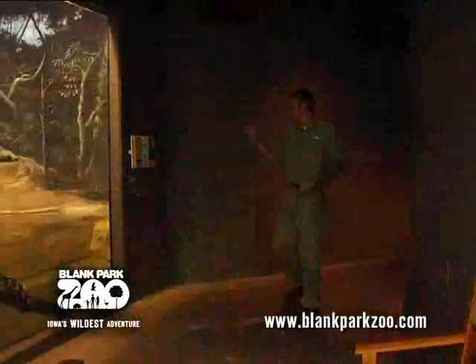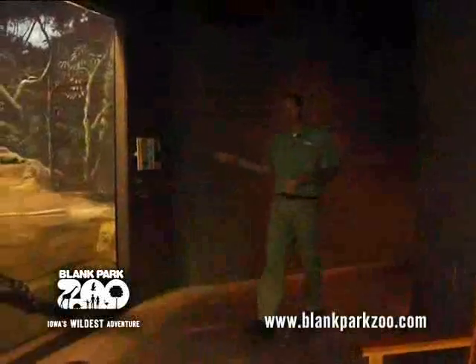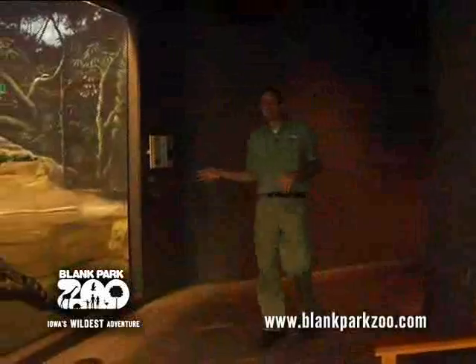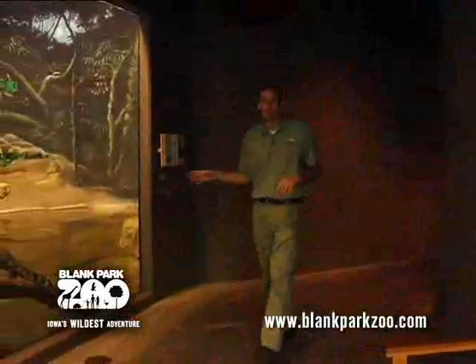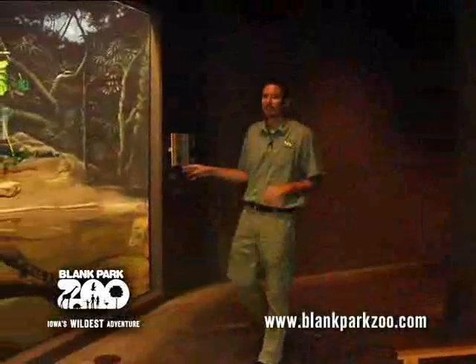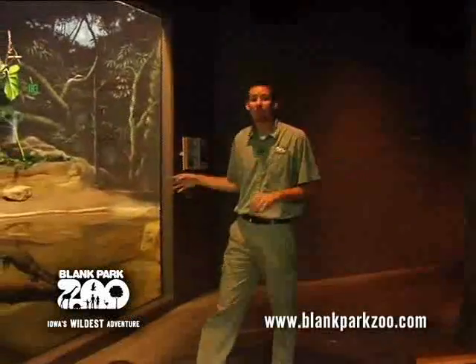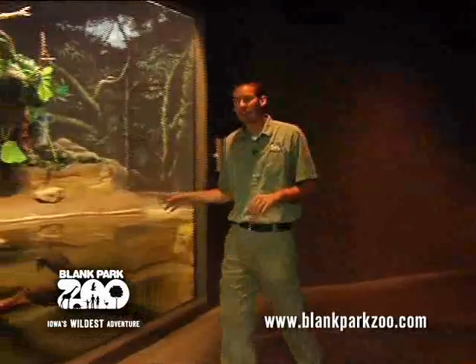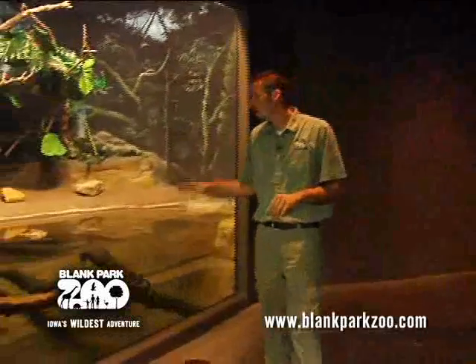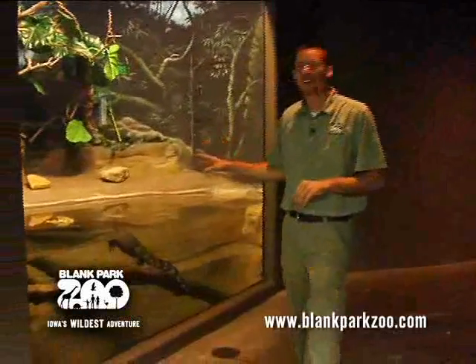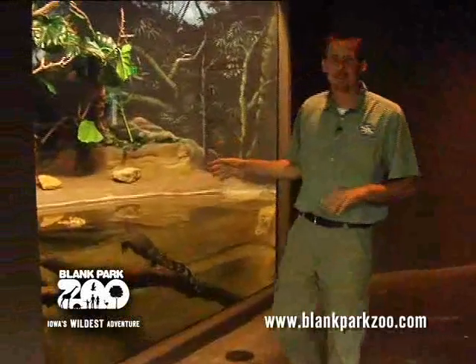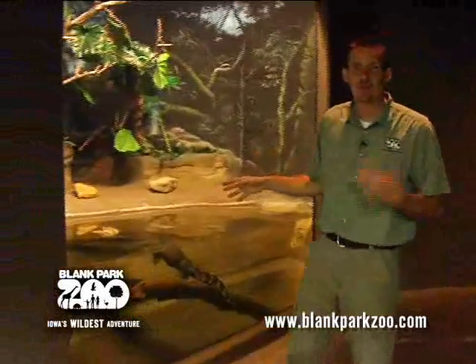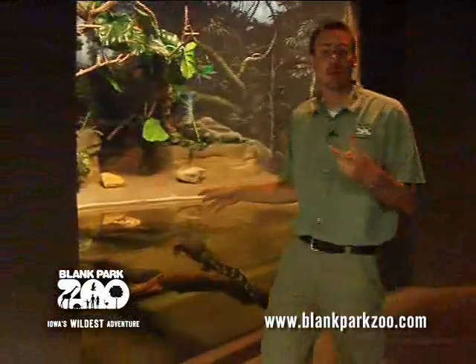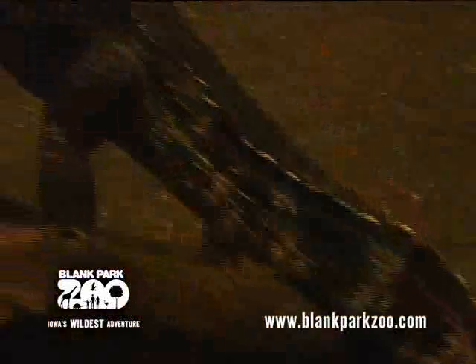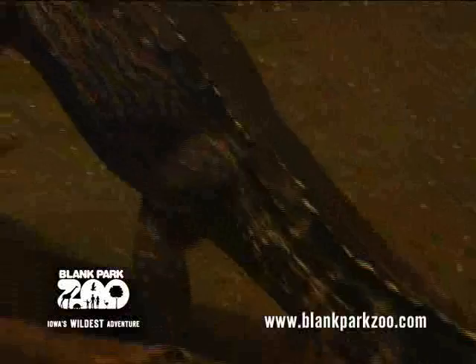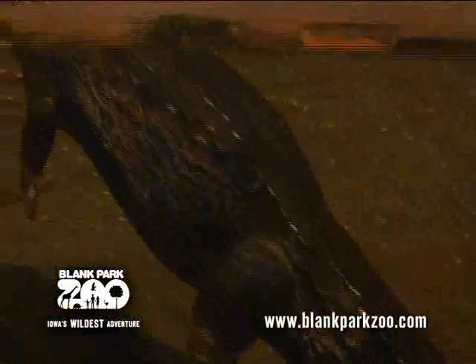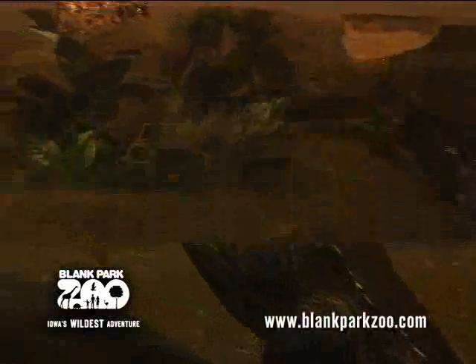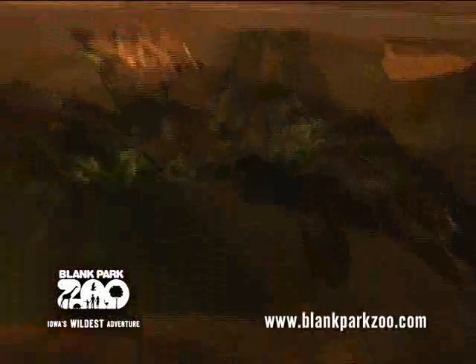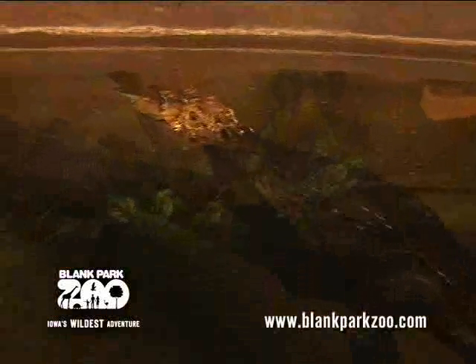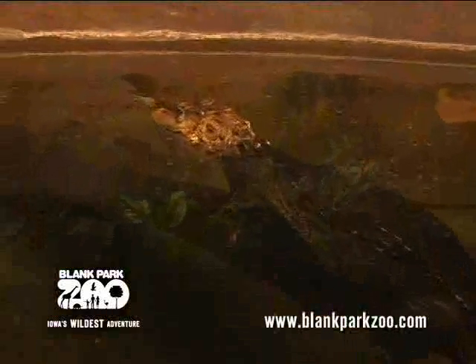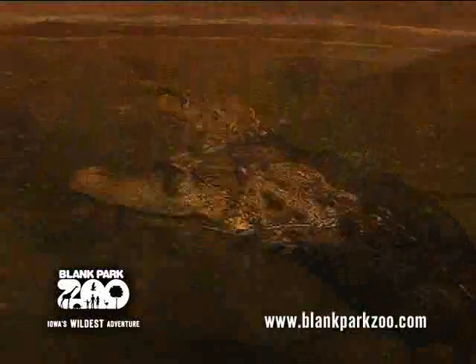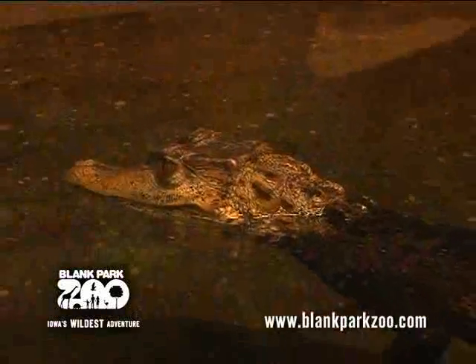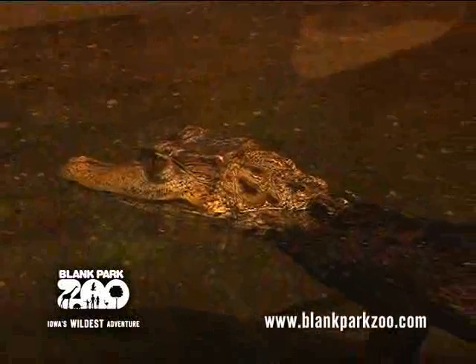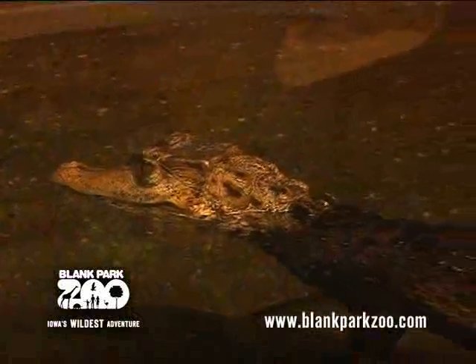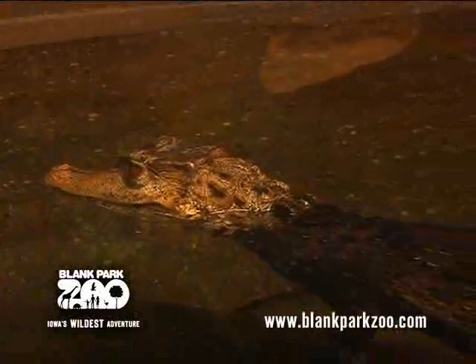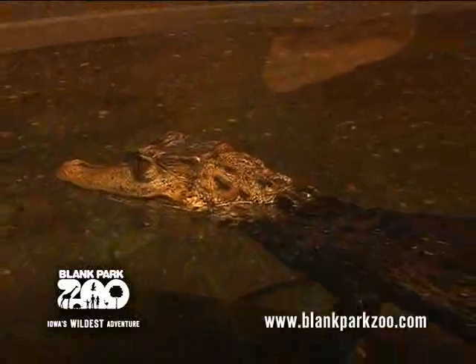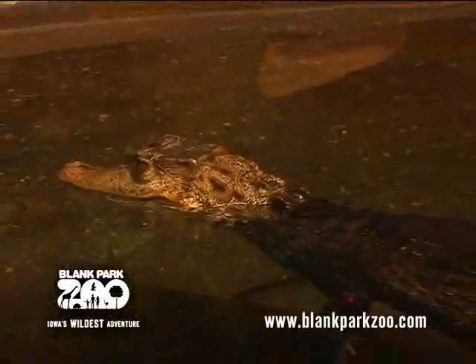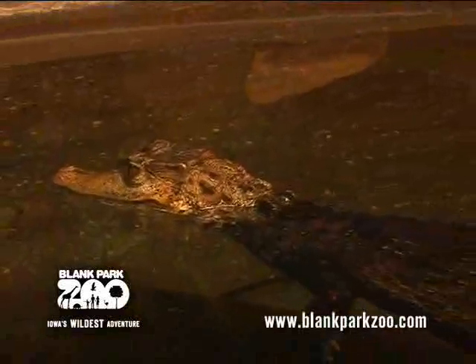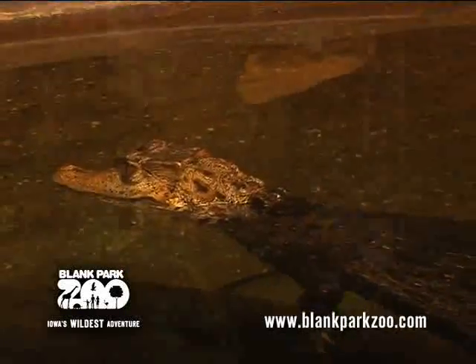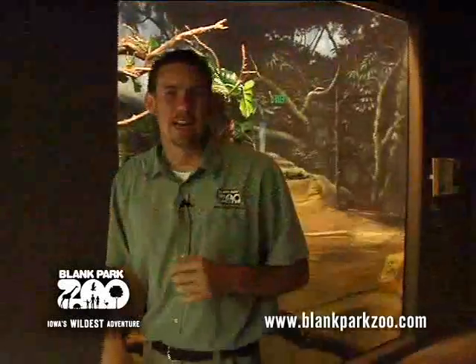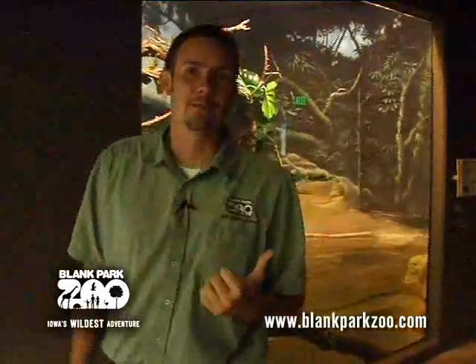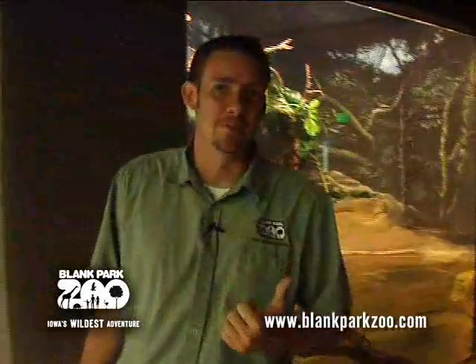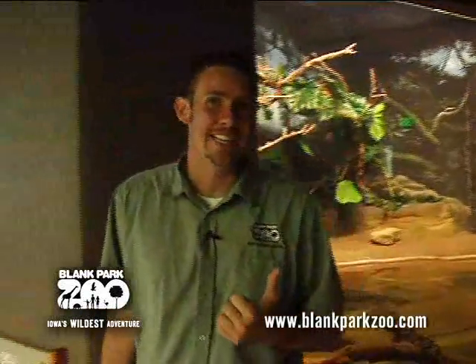The dwarf caiman are actually located in South America. They're a pretty fun exhibit to watch. We feed them twice a week — mice as well as different types of fish. Sometimes they're just sitting there, but the reason is because in the wild they'd be waiting for animals to come up by them so they could eat.